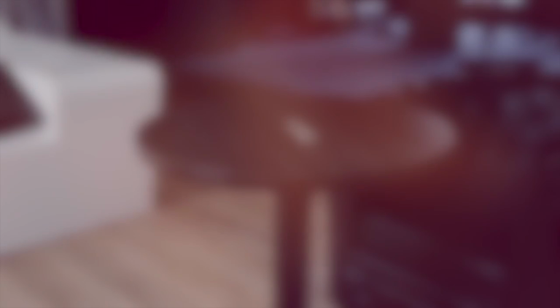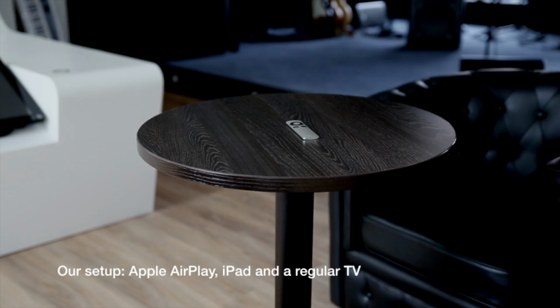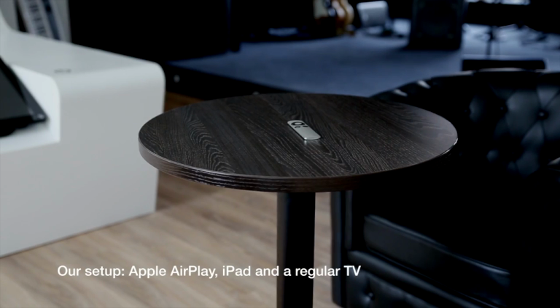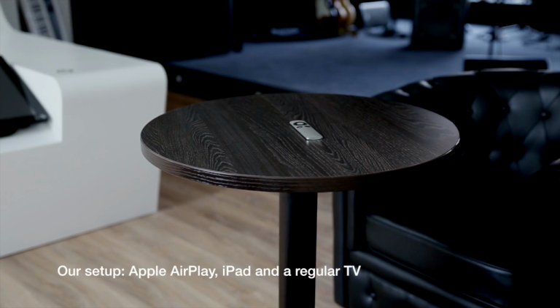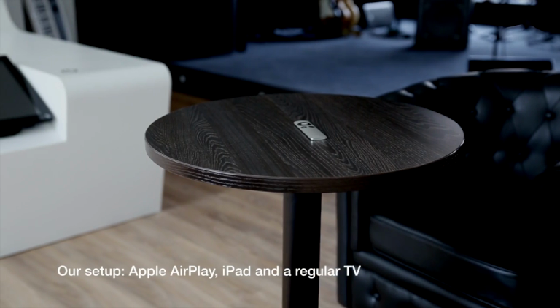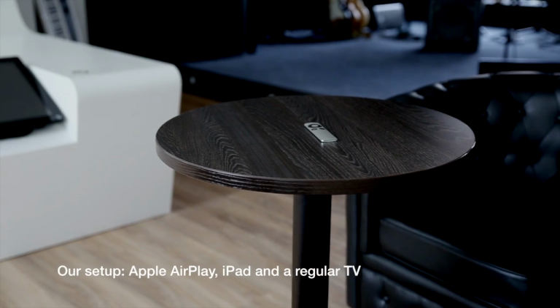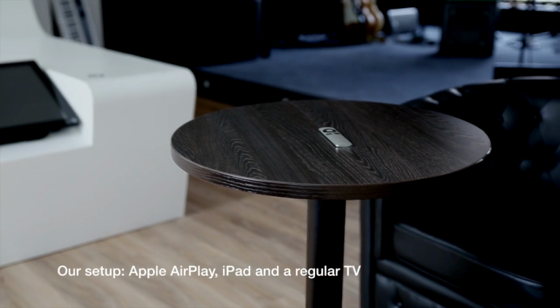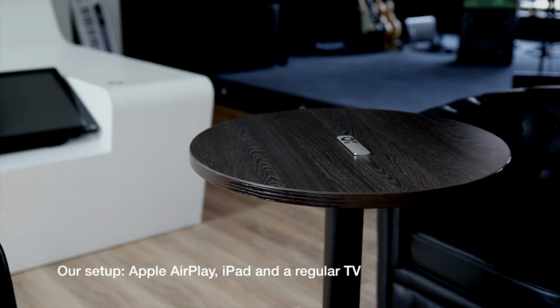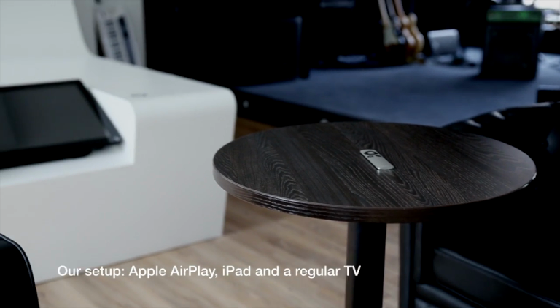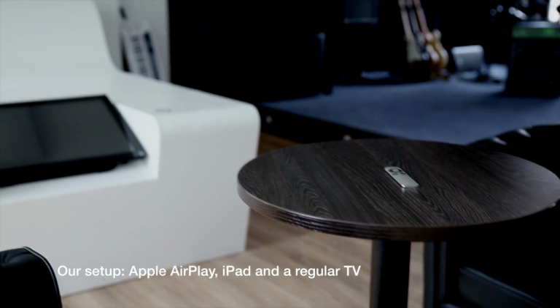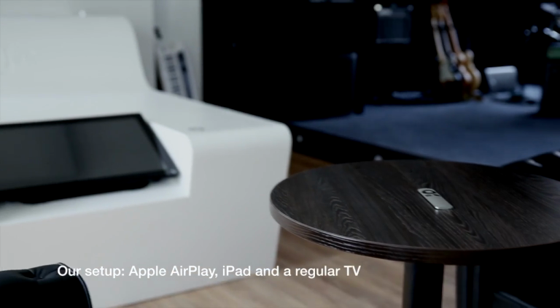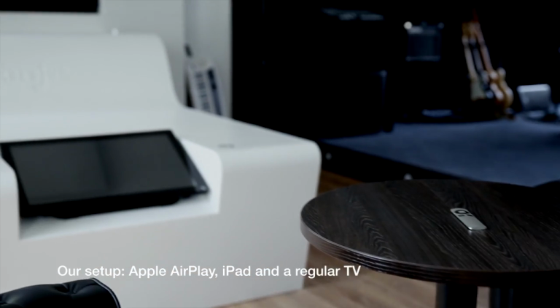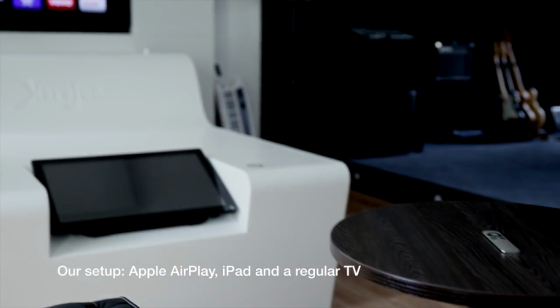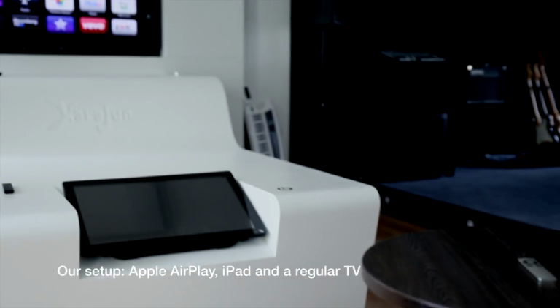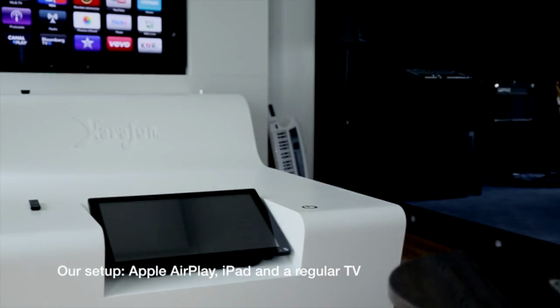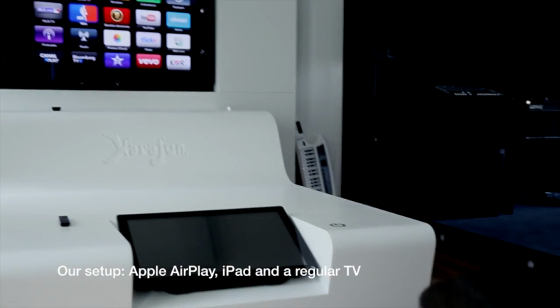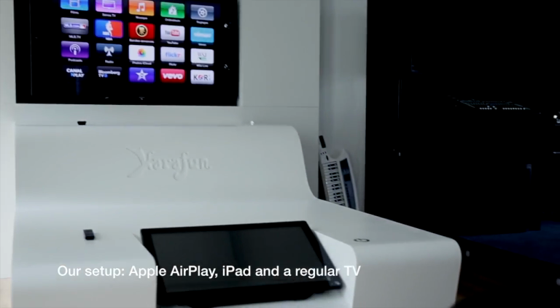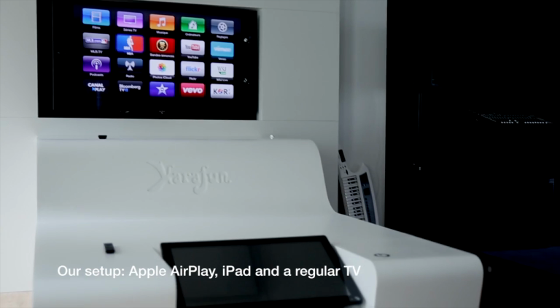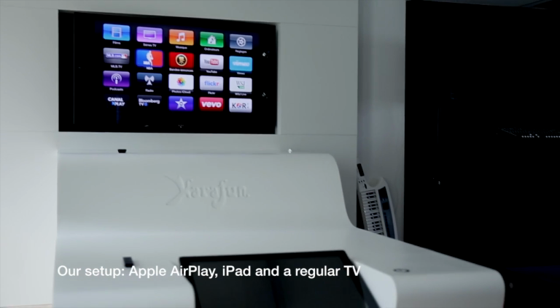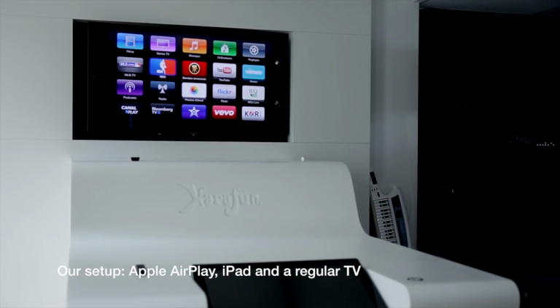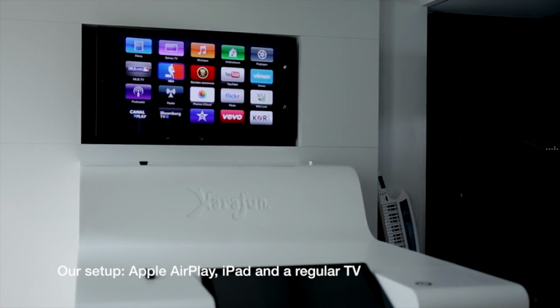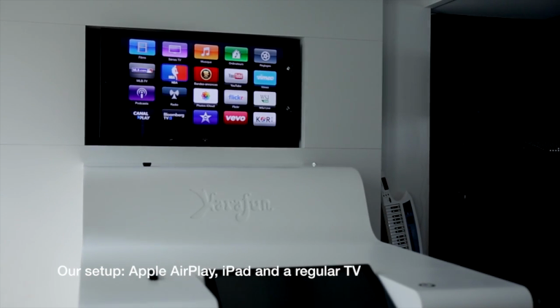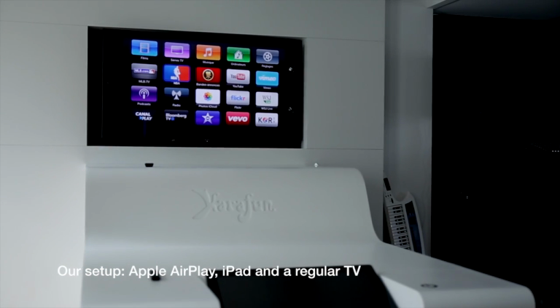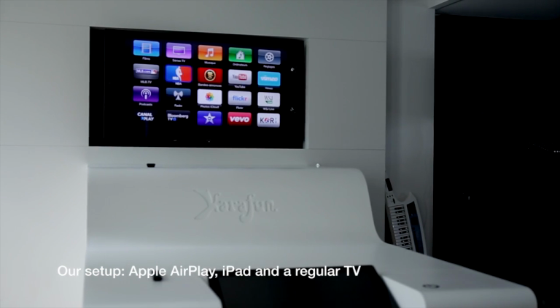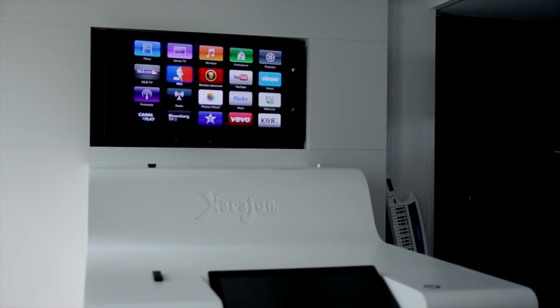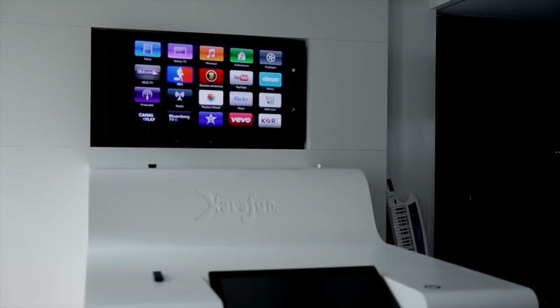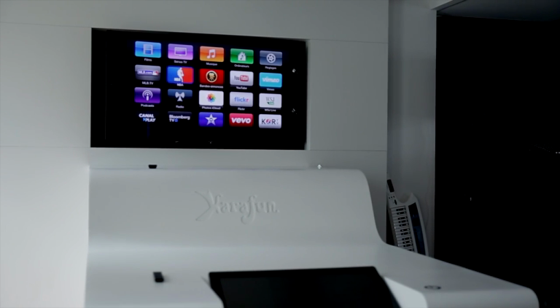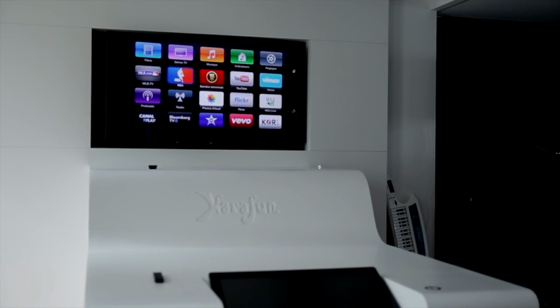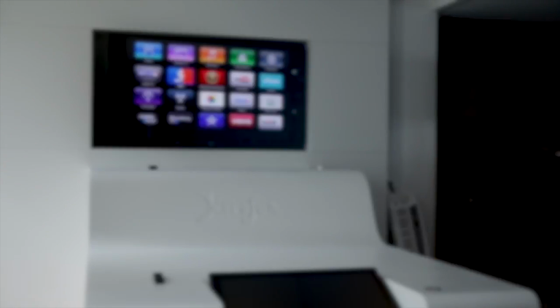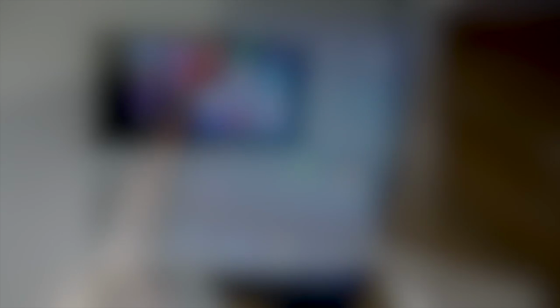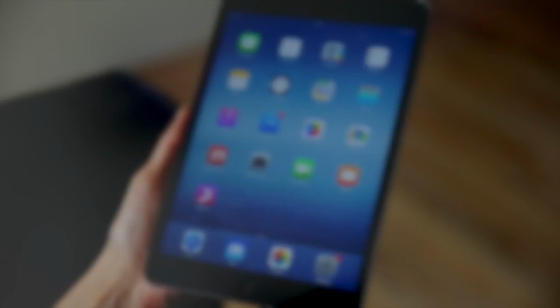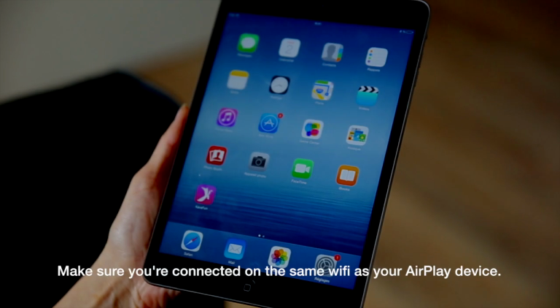Carafen for iPhone and iPad offers native support of Apple AirPlay to display karaoke on your TV. In our example, we have connected an Apple TV to our television and will use an iPad.